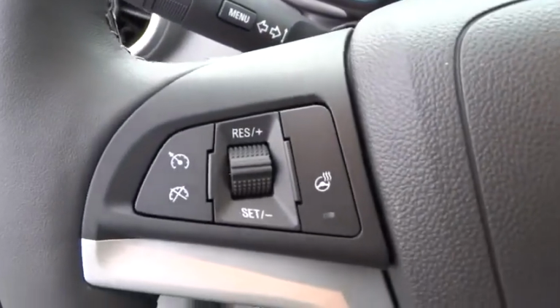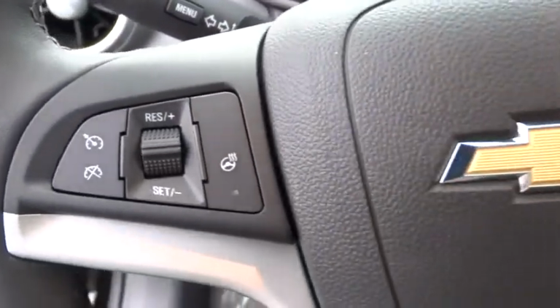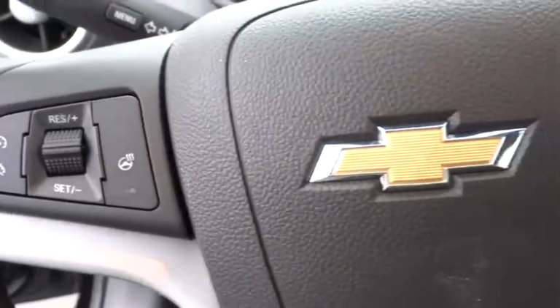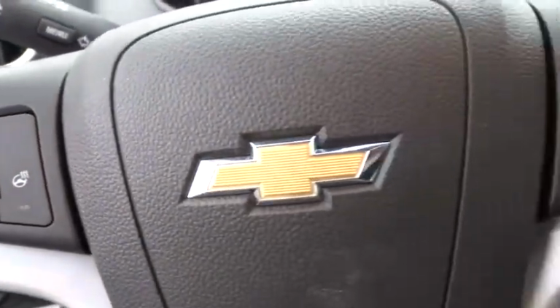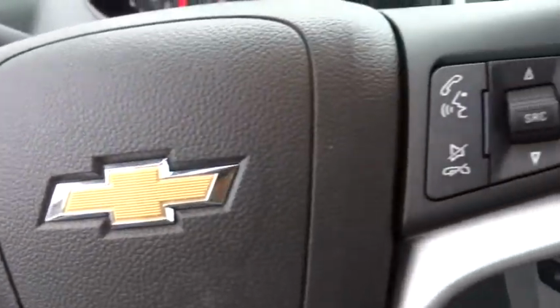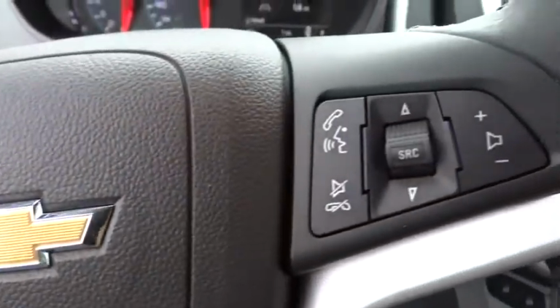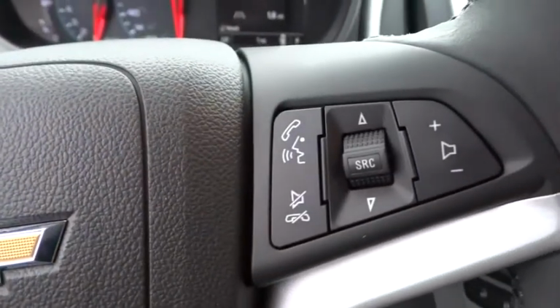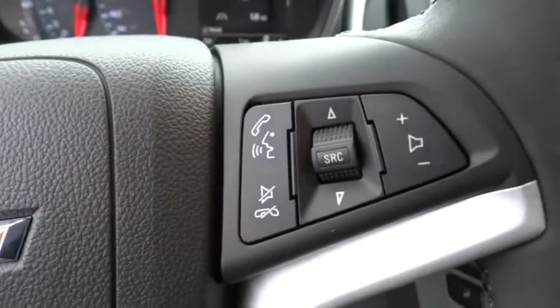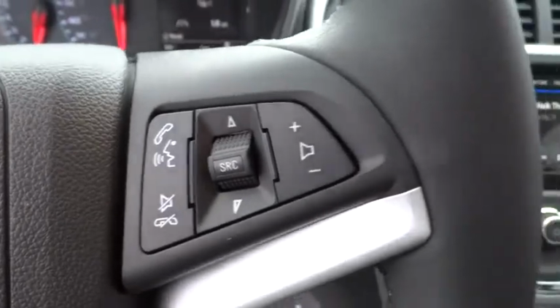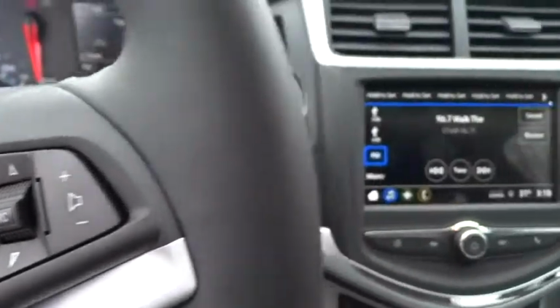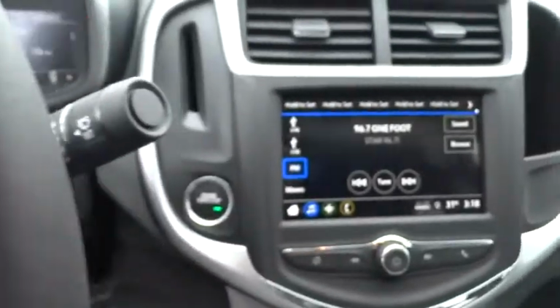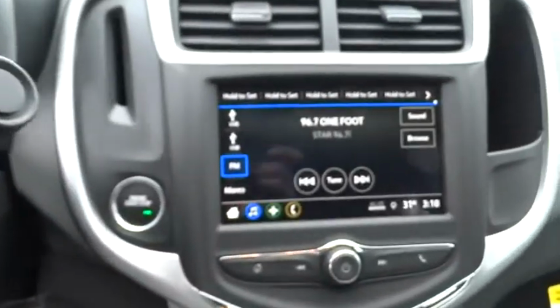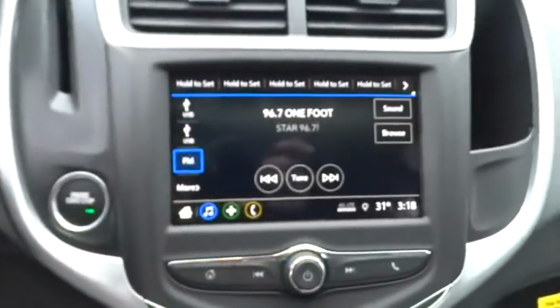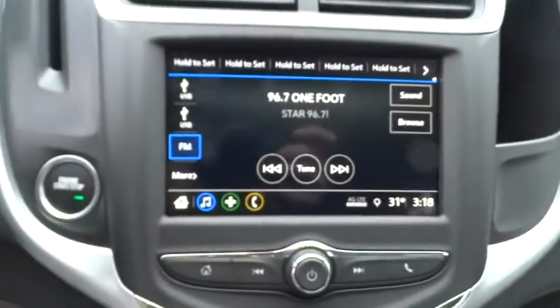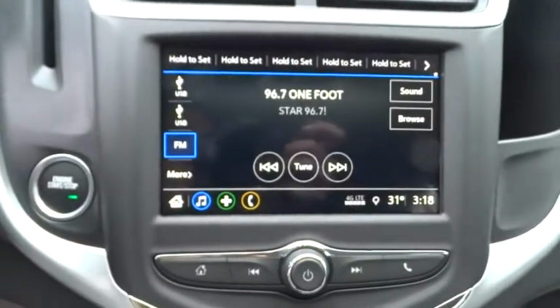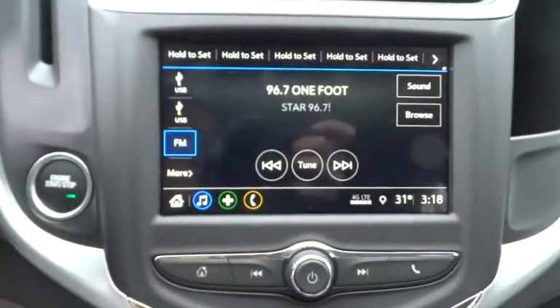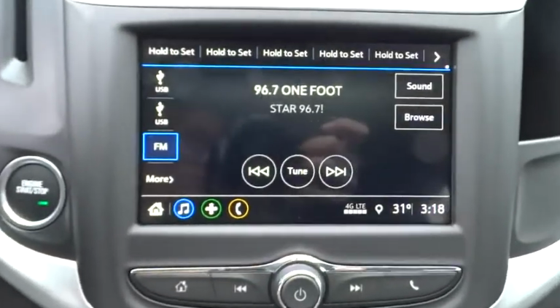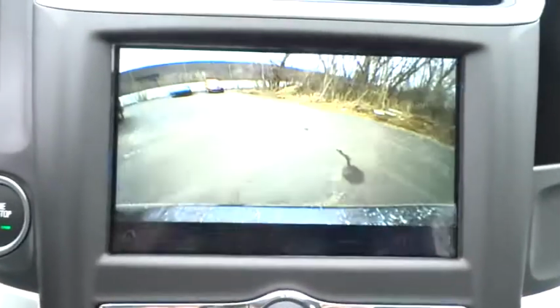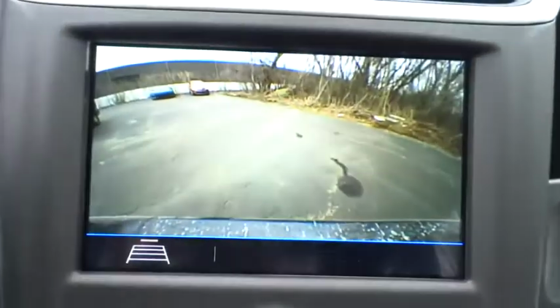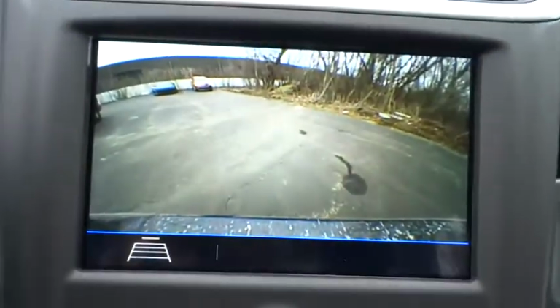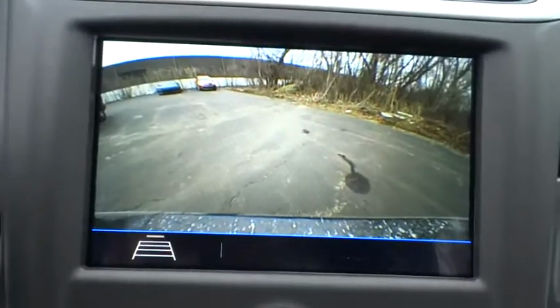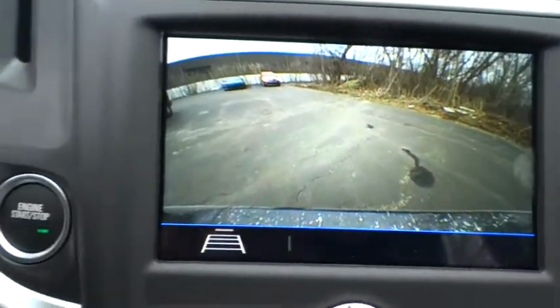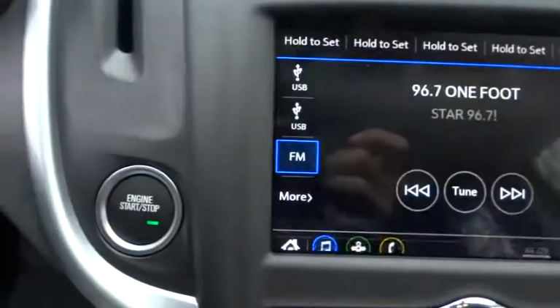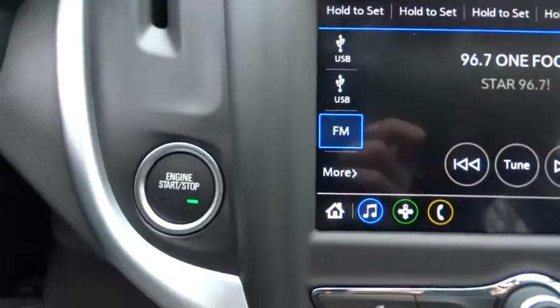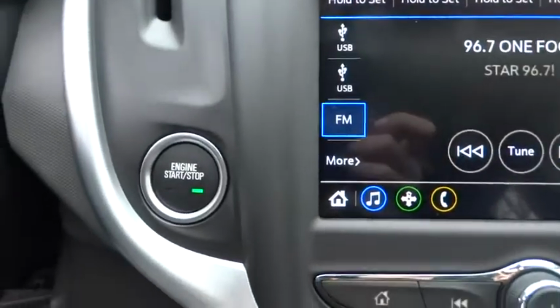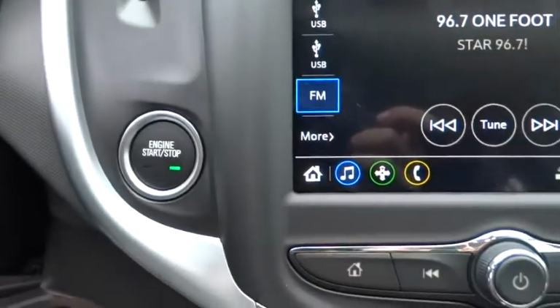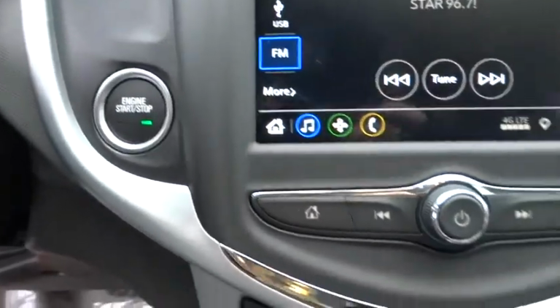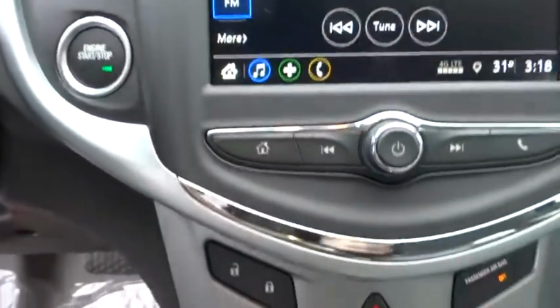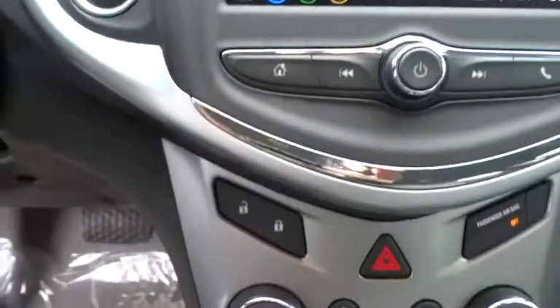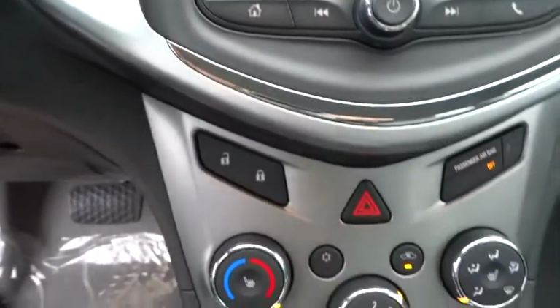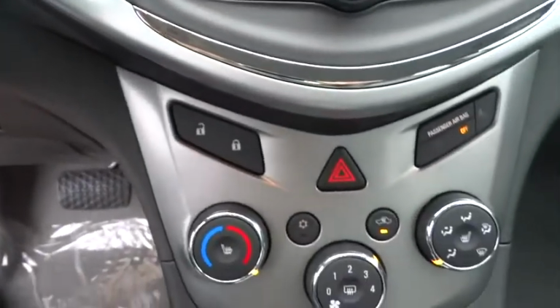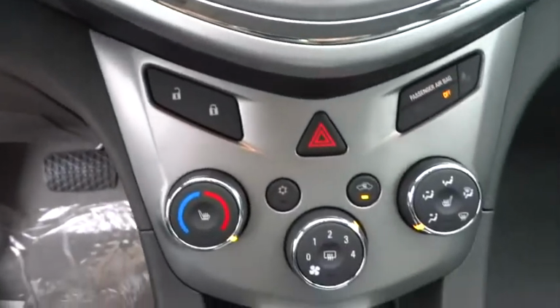Bluetooth, power steering, adjustable steering wheel, aluminum wheels, floor mats, cruise control, AM FM stereo radio, front wheel drive, rear defrost, child safety locks, power door locks, trip computer.